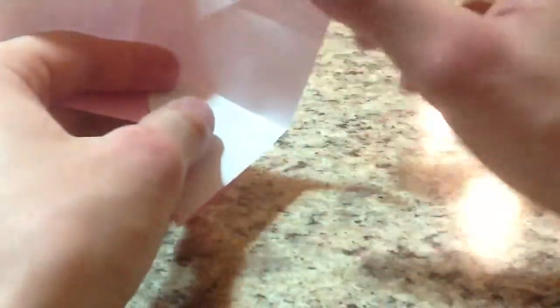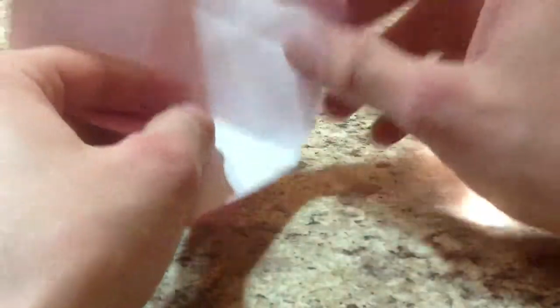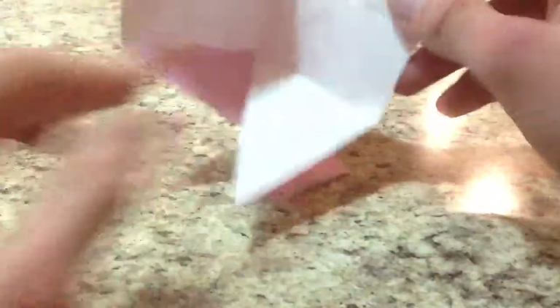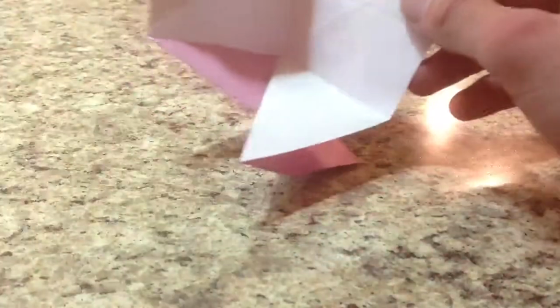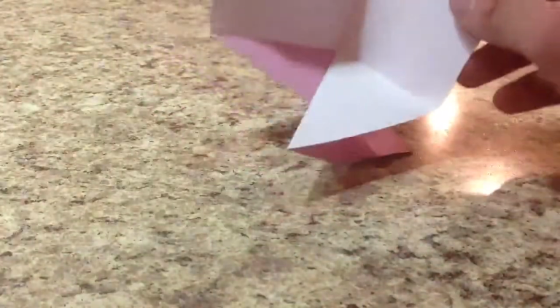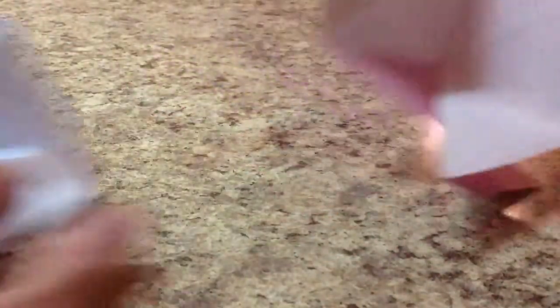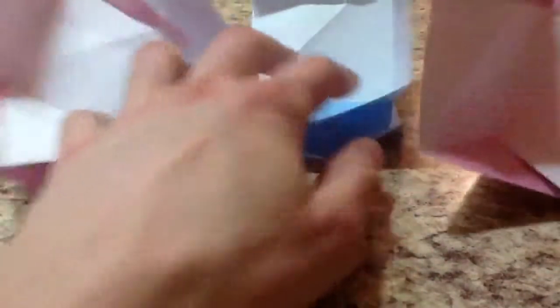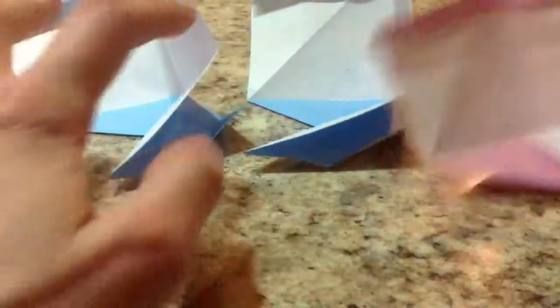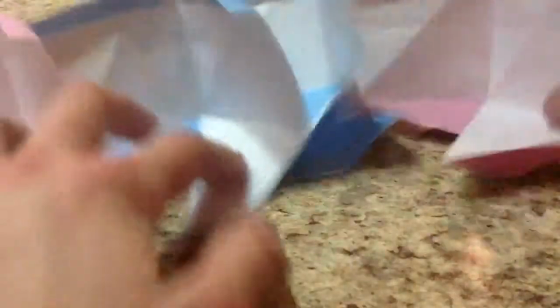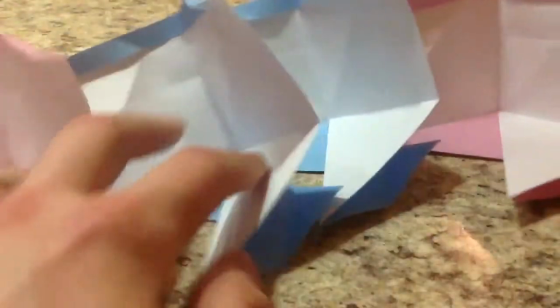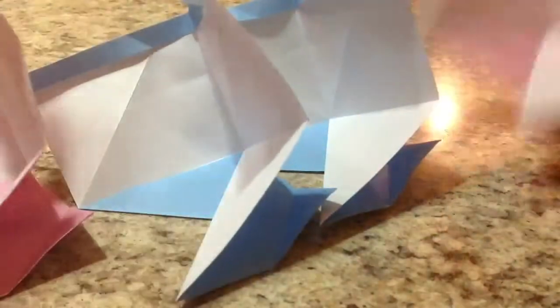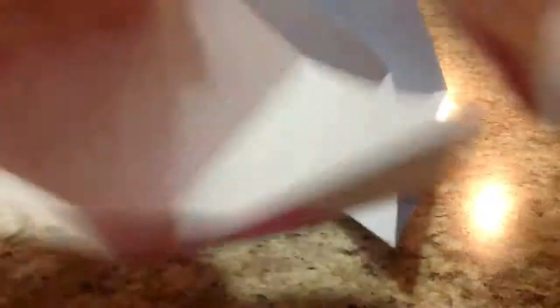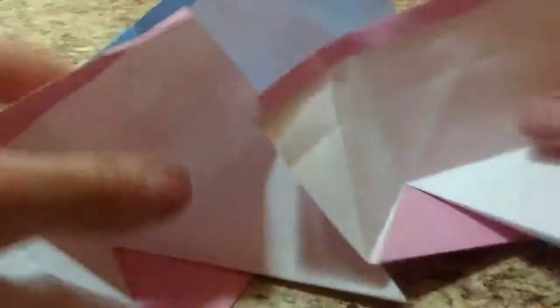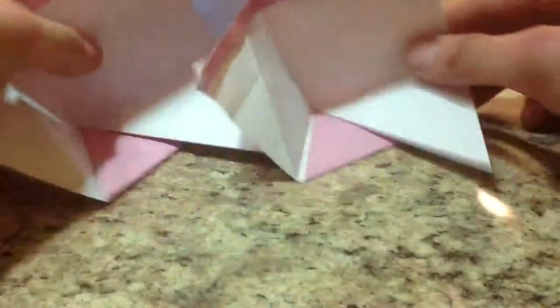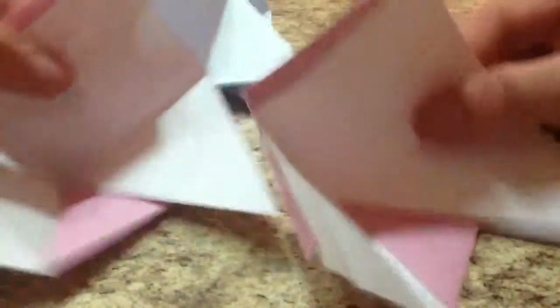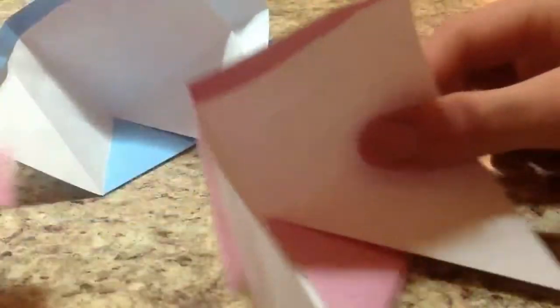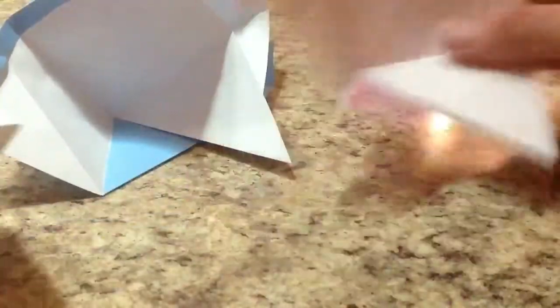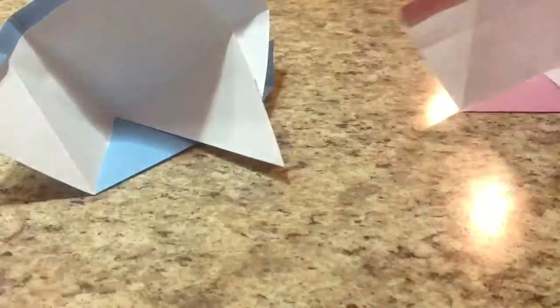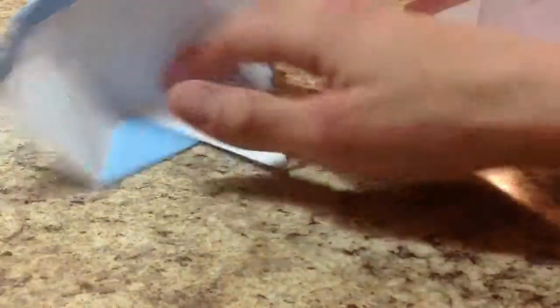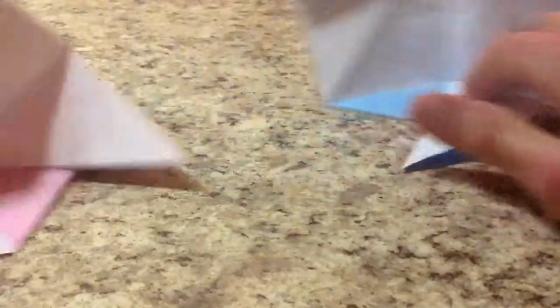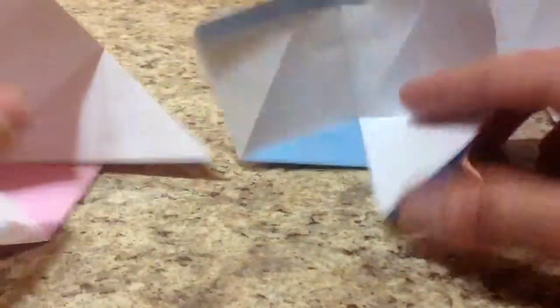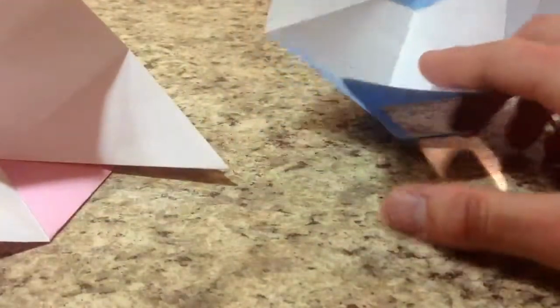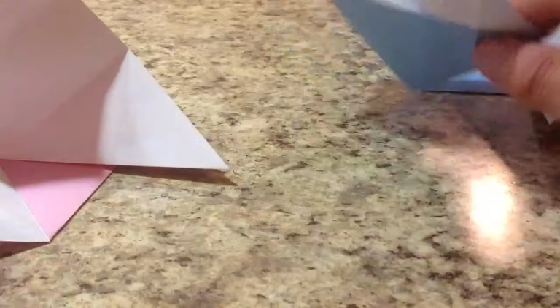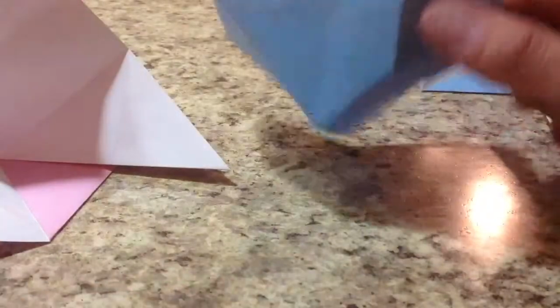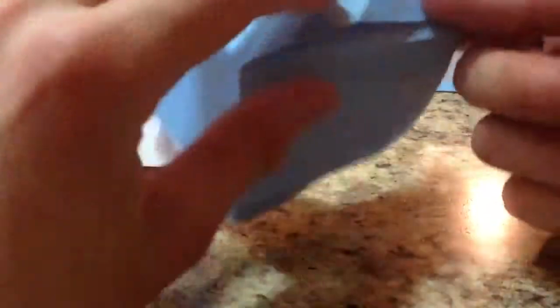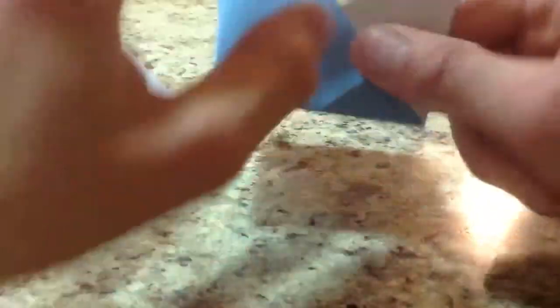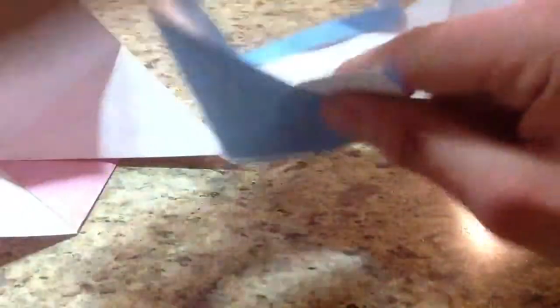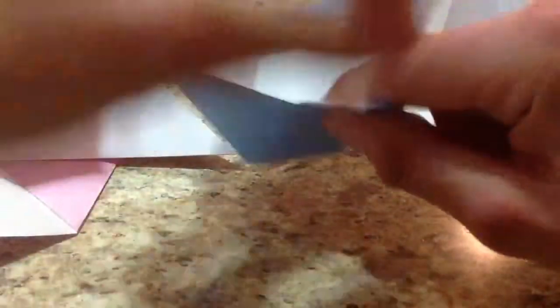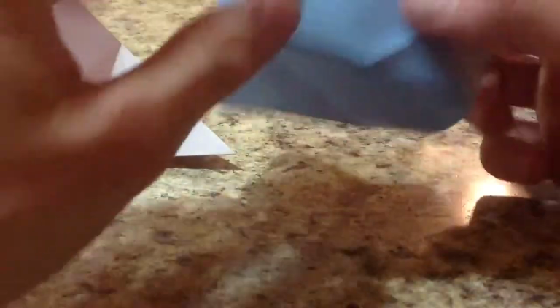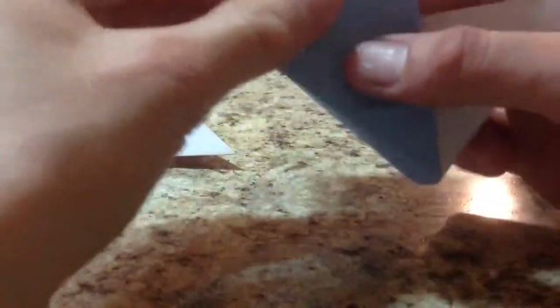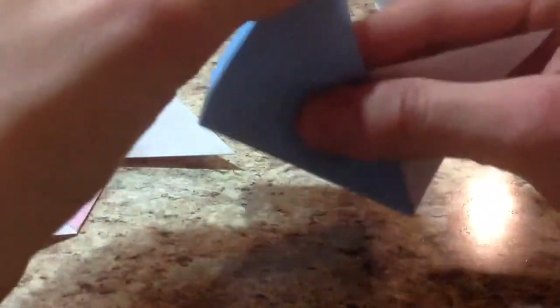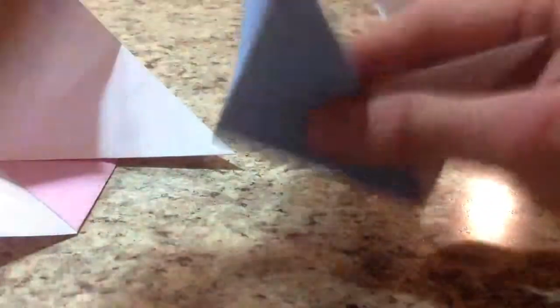Now you need to make four of these modules total, so they're all the same. Unfold this once — and there is your module. You can go back and watch again if you need to remember how to fold the other three. I already made my other three — two blues and two pinks.